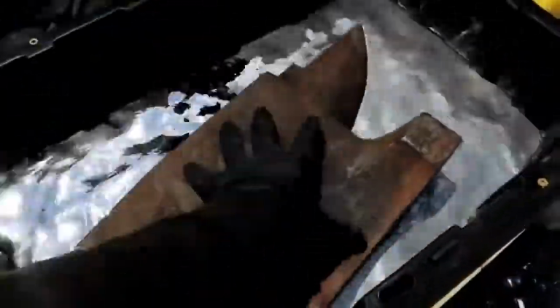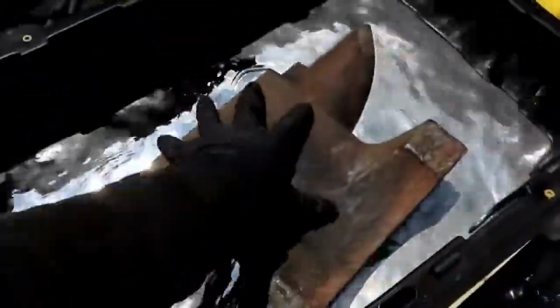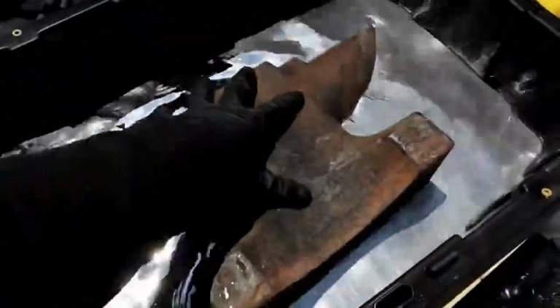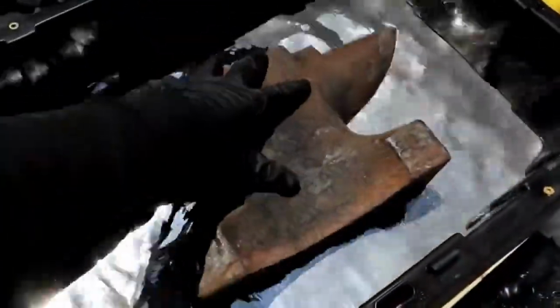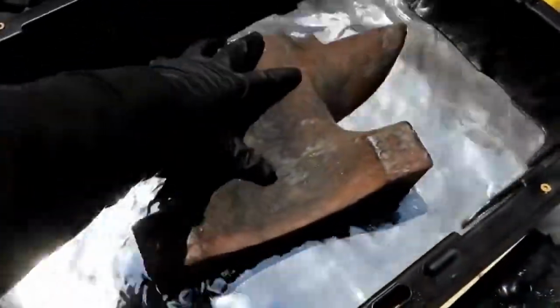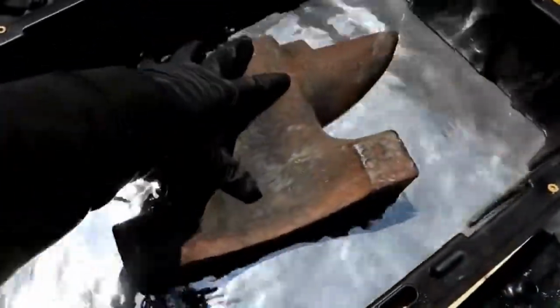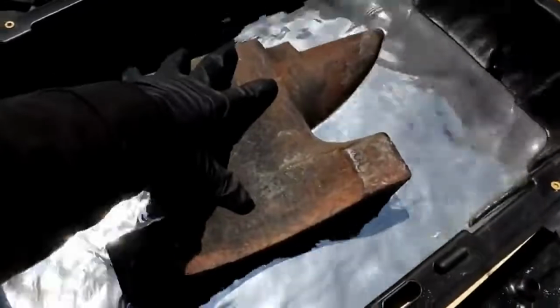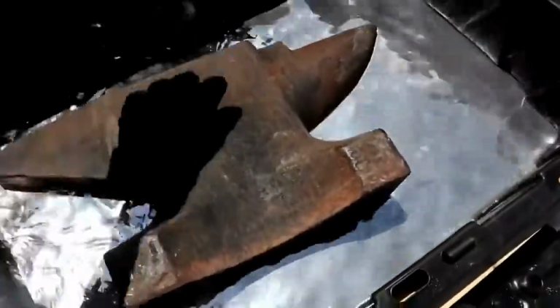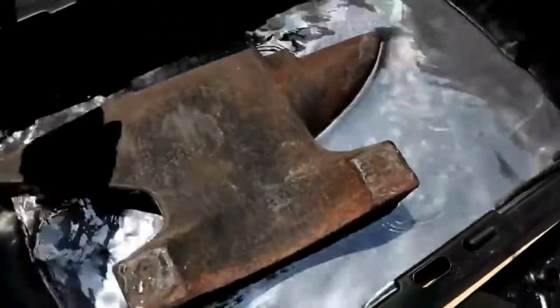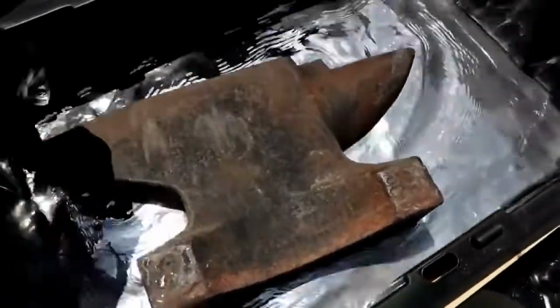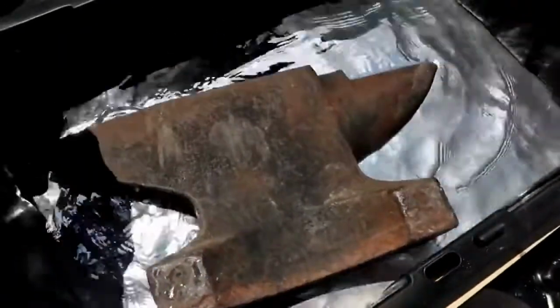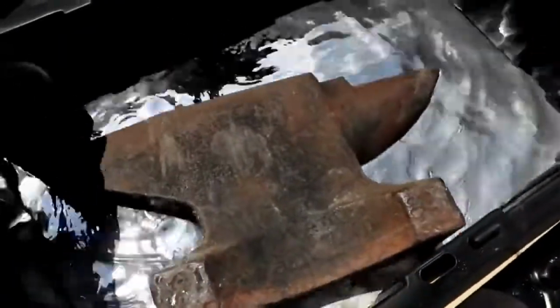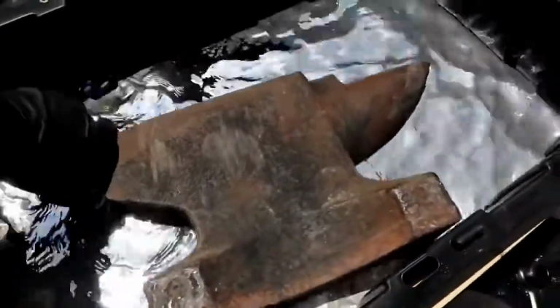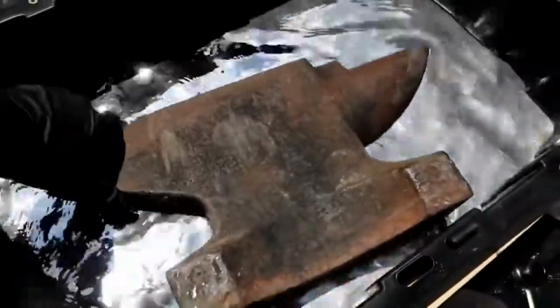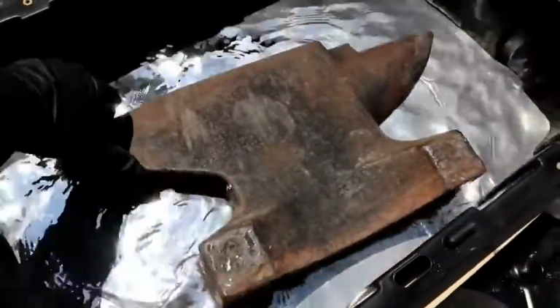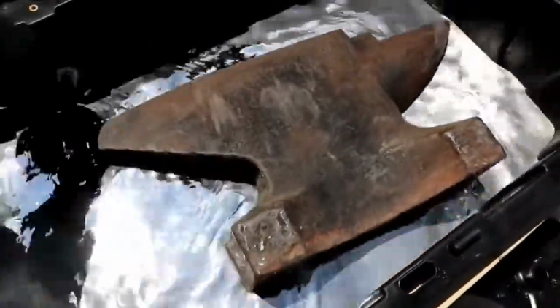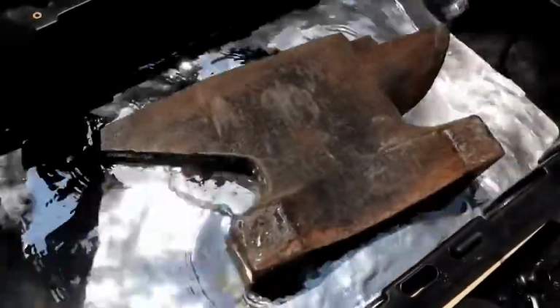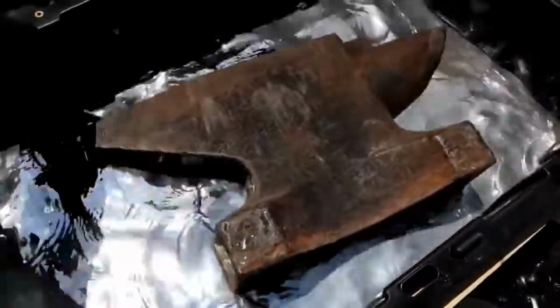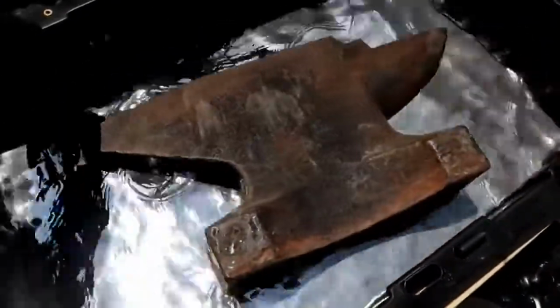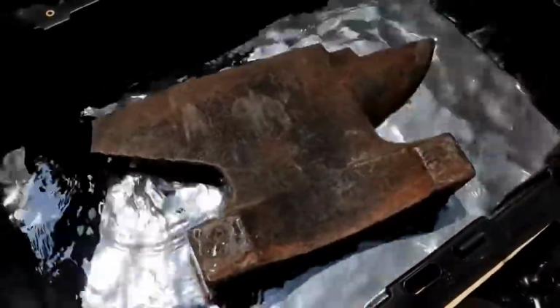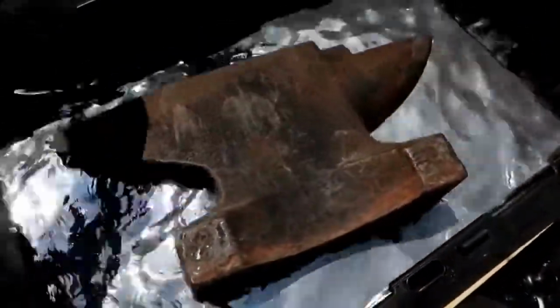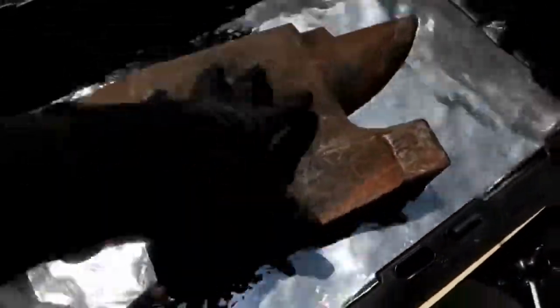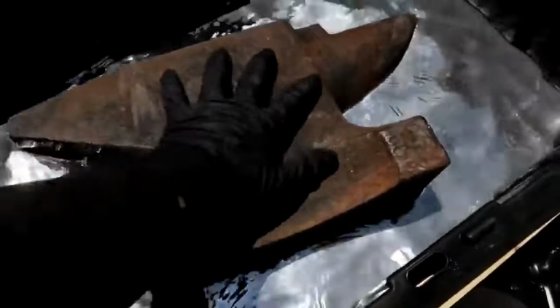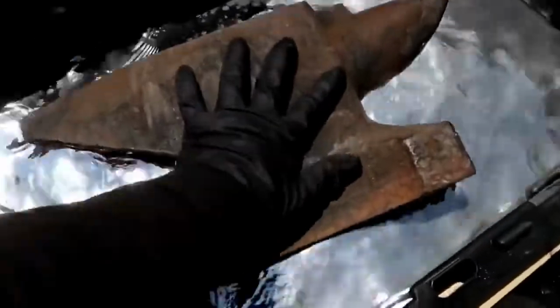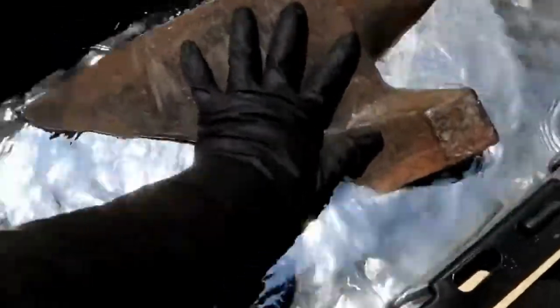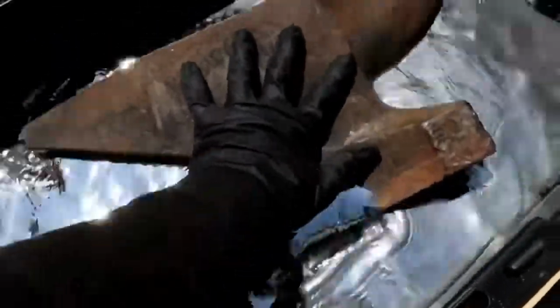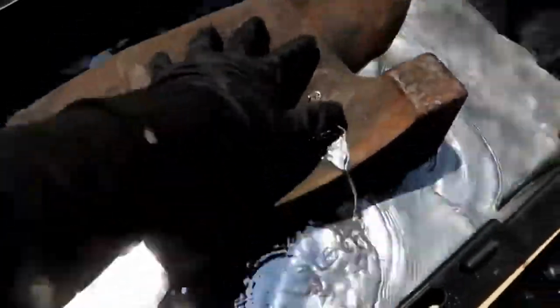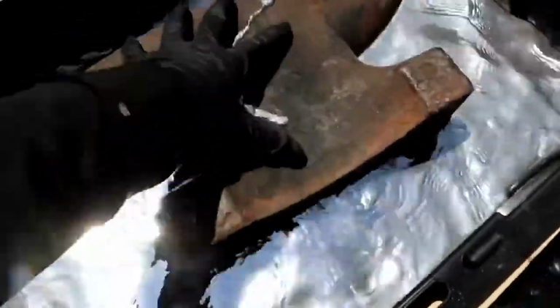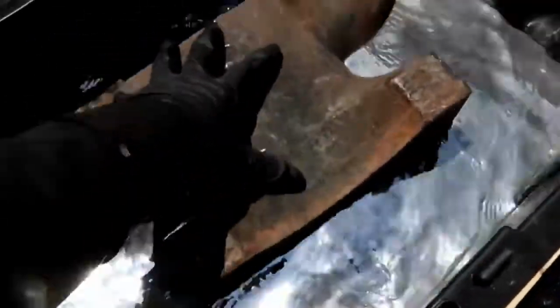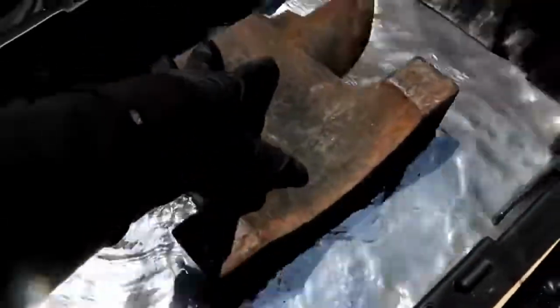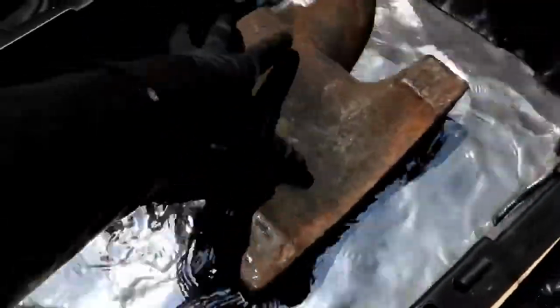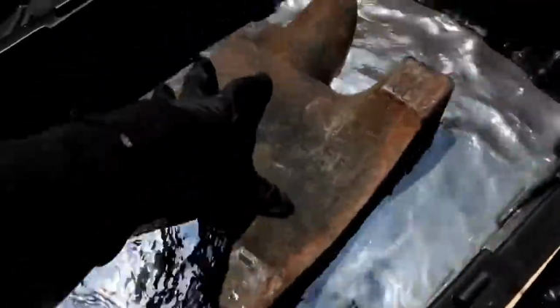The iron anvil floats because mercury has a density nearly twice that of iron. In fact, due to the density ratios, the iron actually floats better than wood does in water.